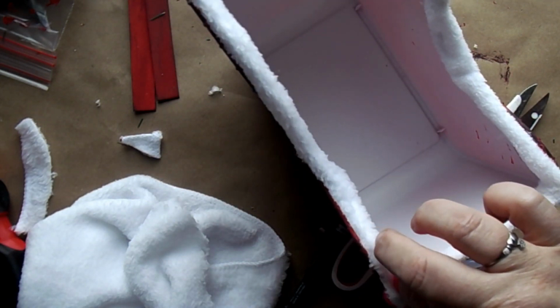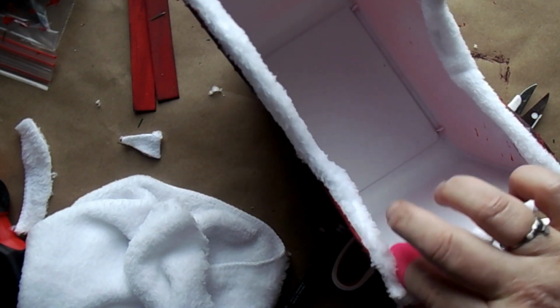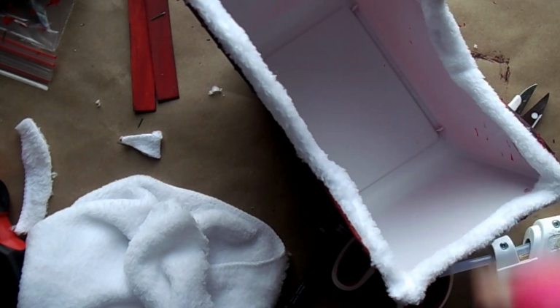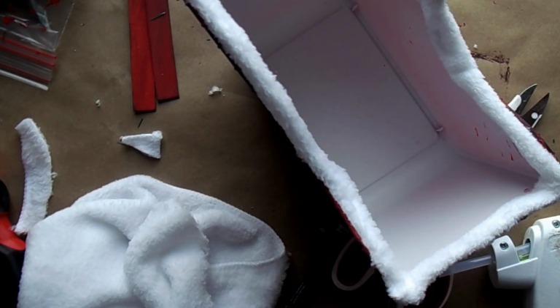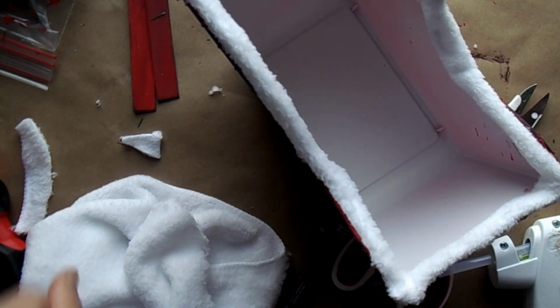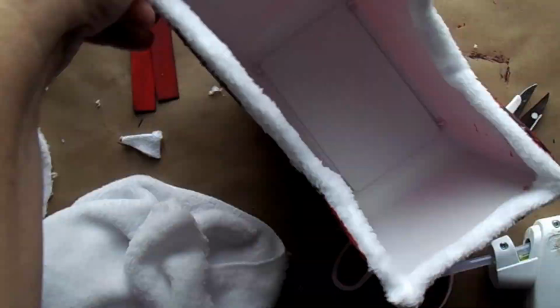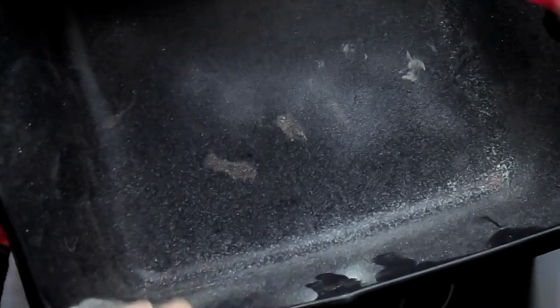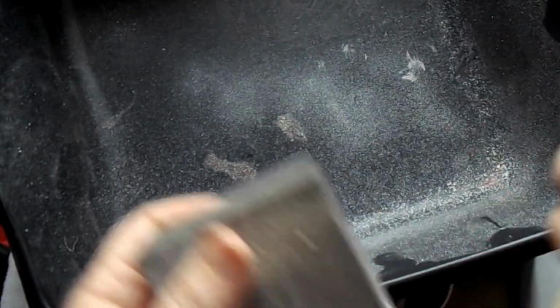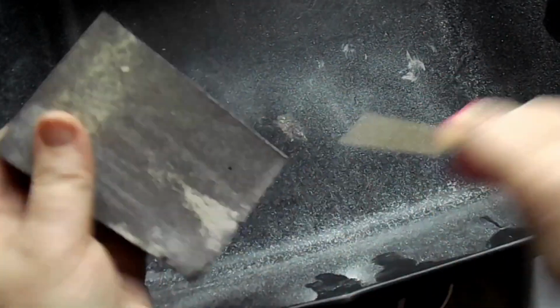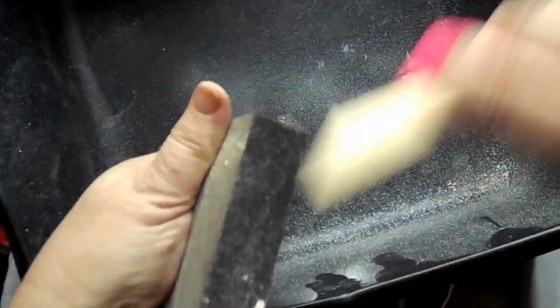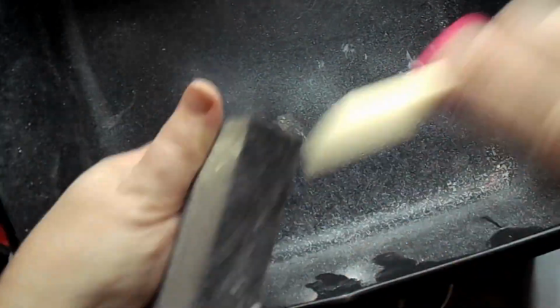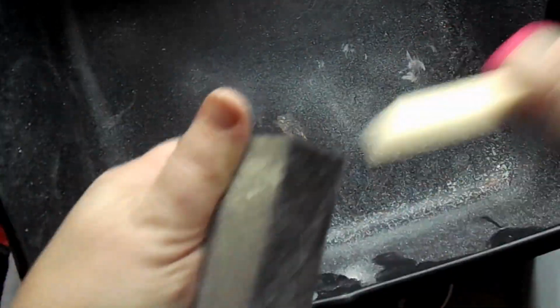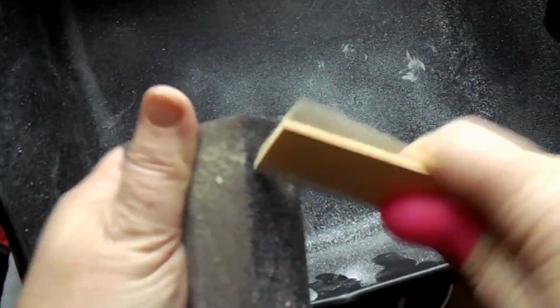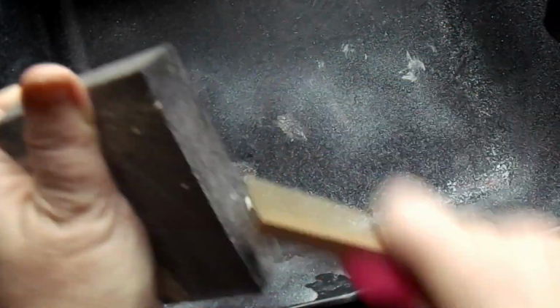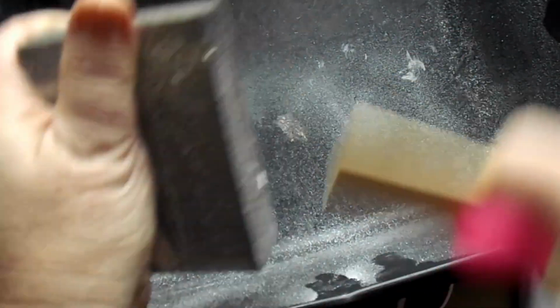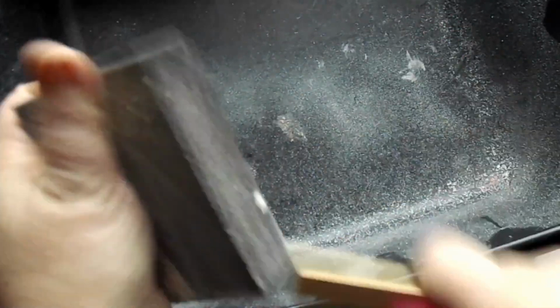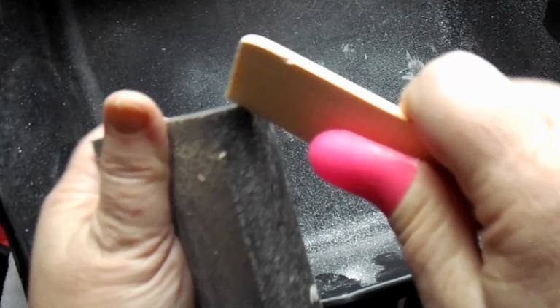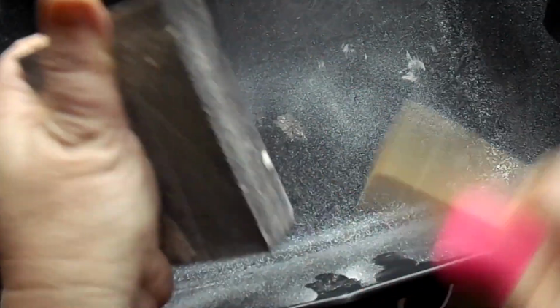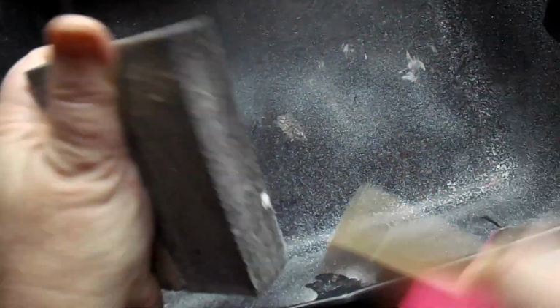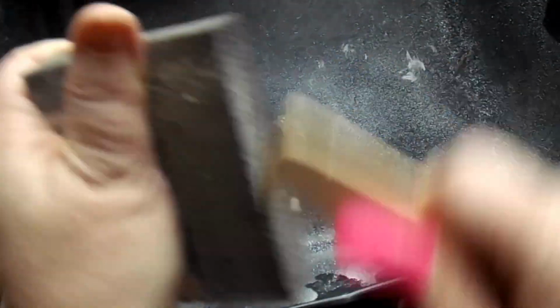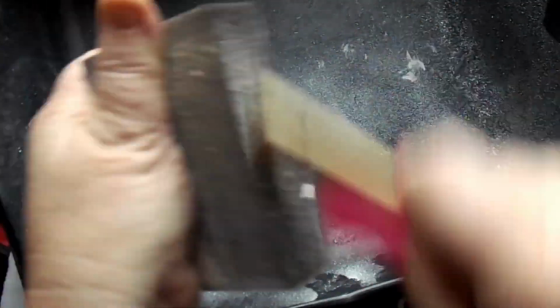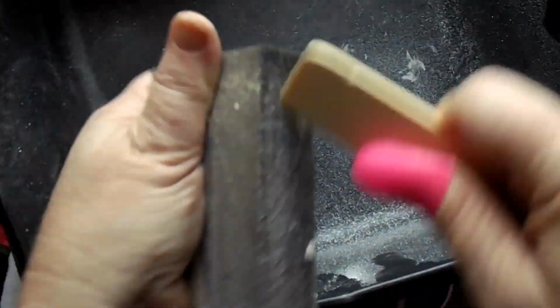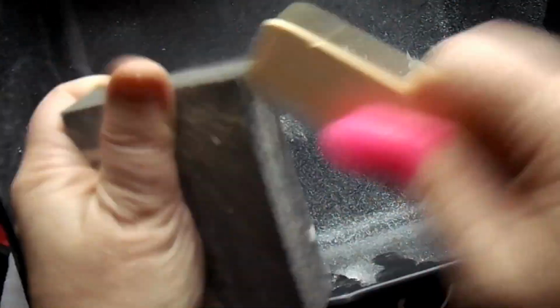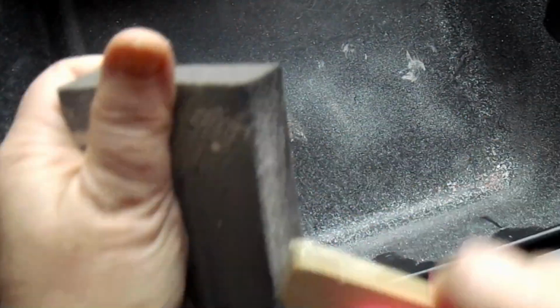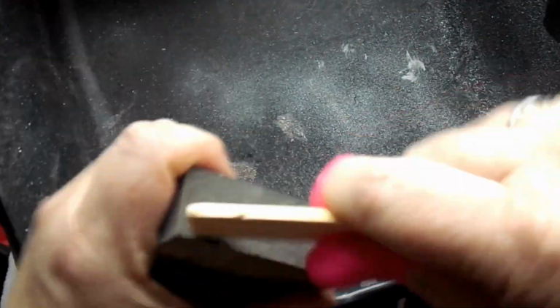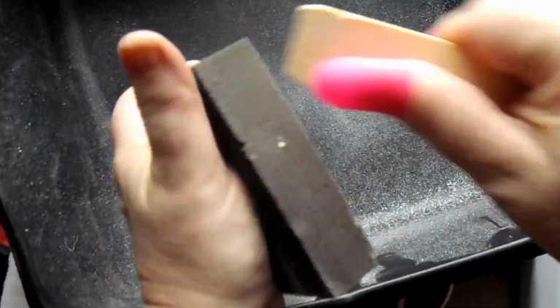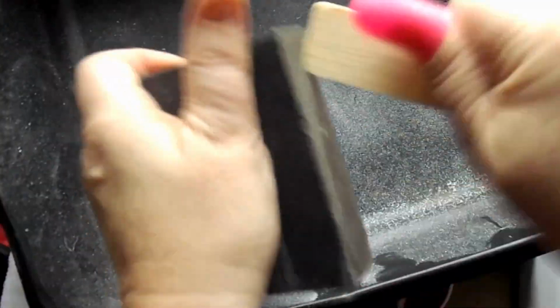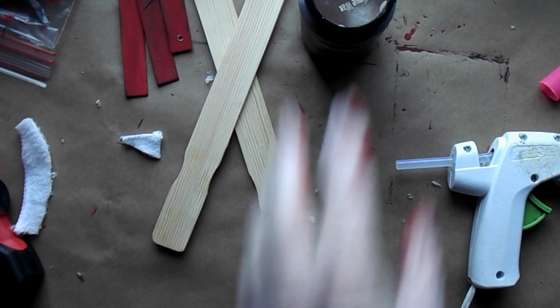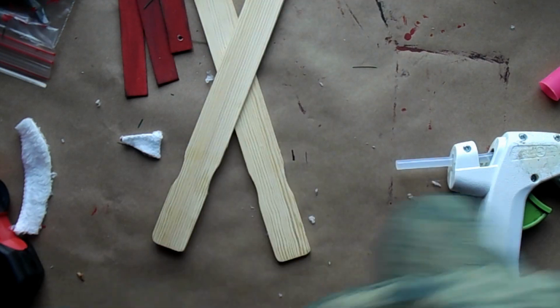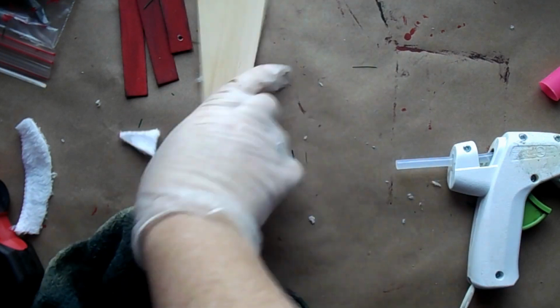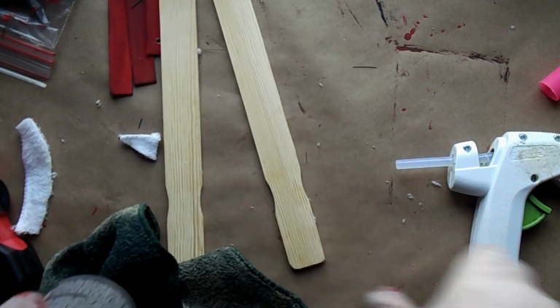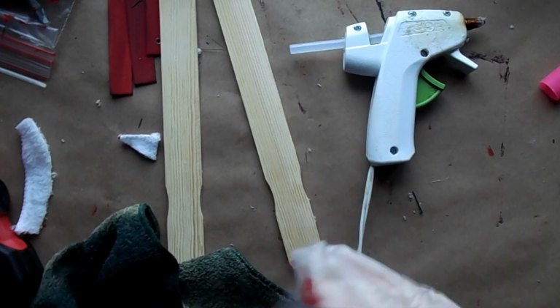Next I'm going to take those gallon size paint sticks and I'm just going to sand the edges just a little bit. I'm just going to round them just a bit so that they're not so square. I think it gives it a nice edge.